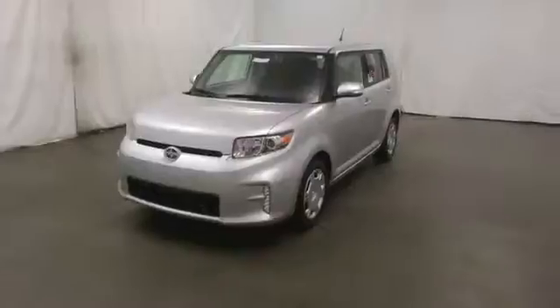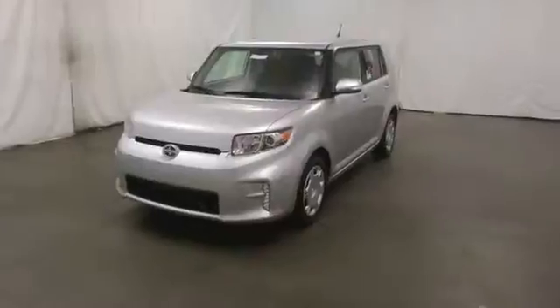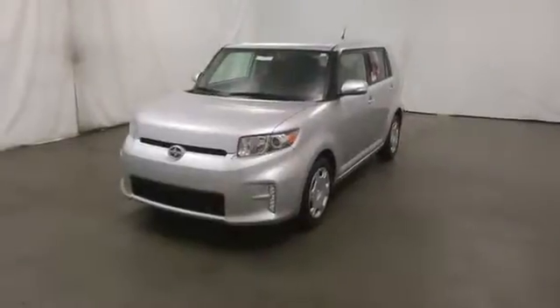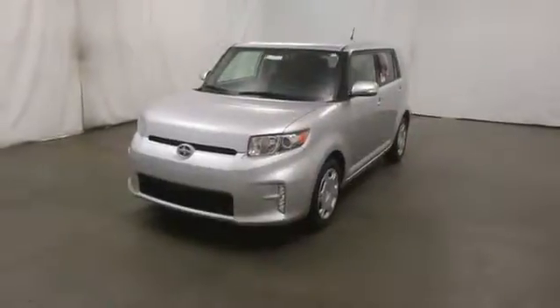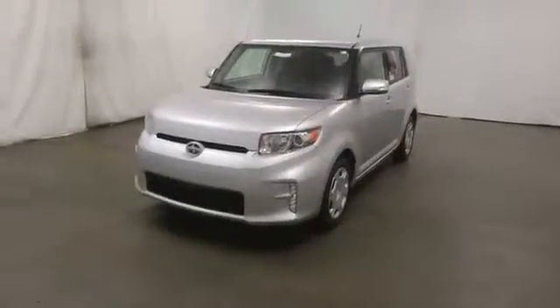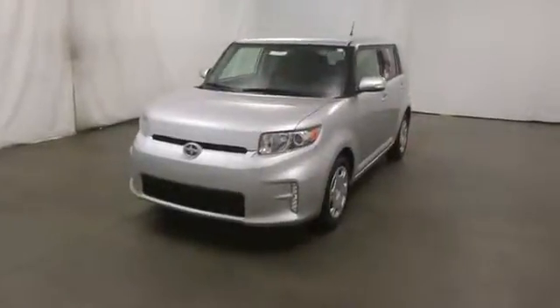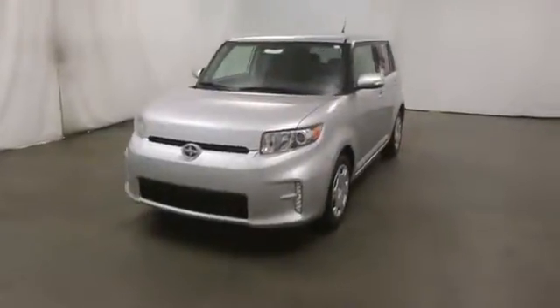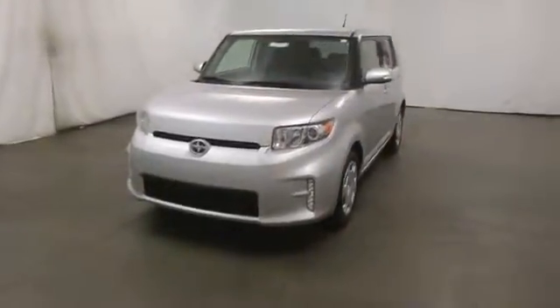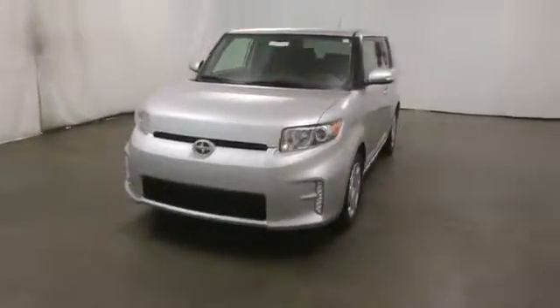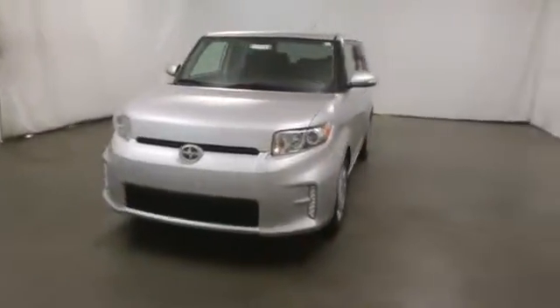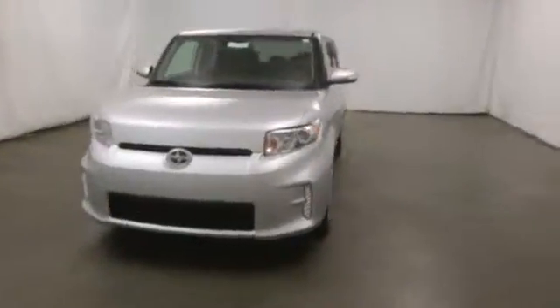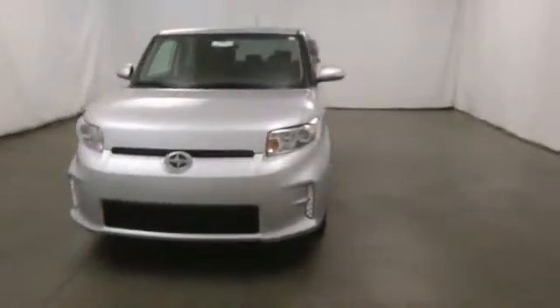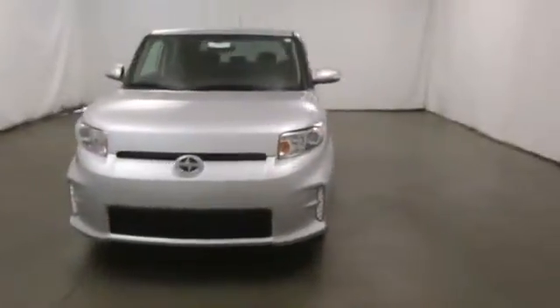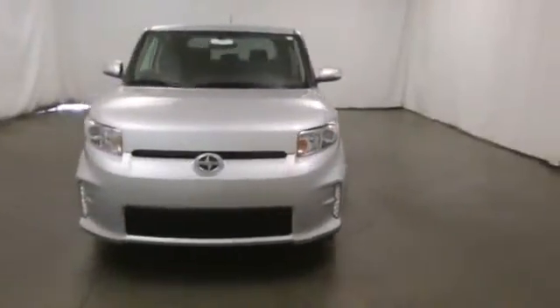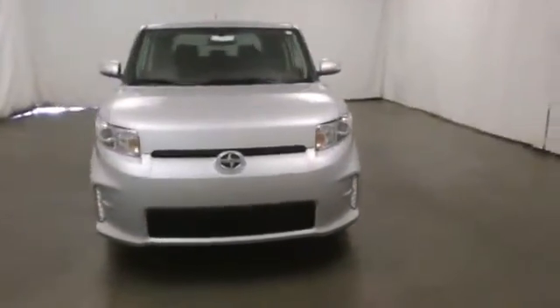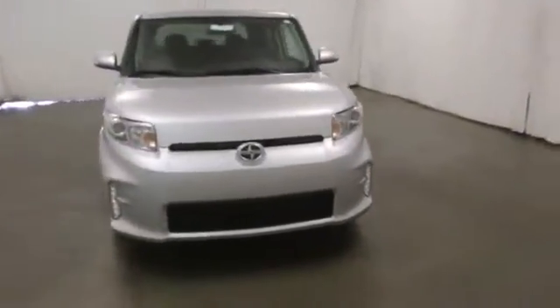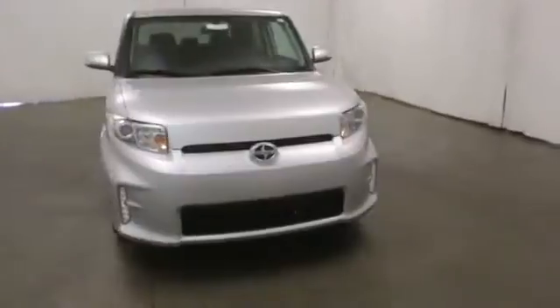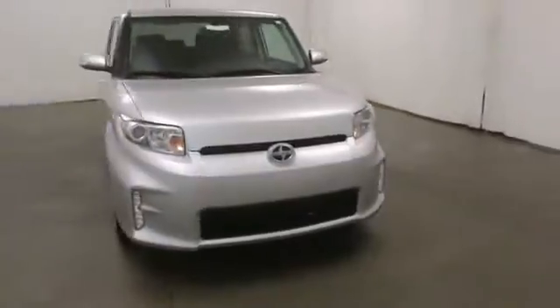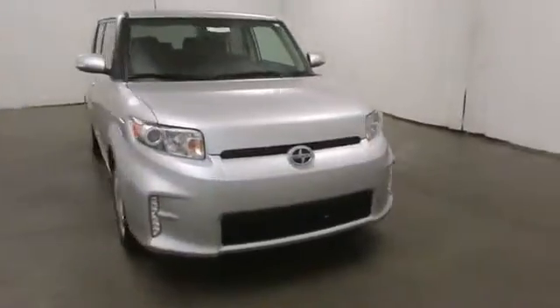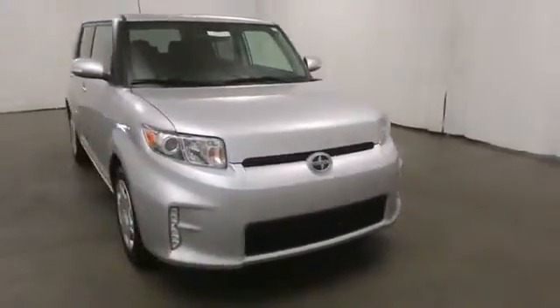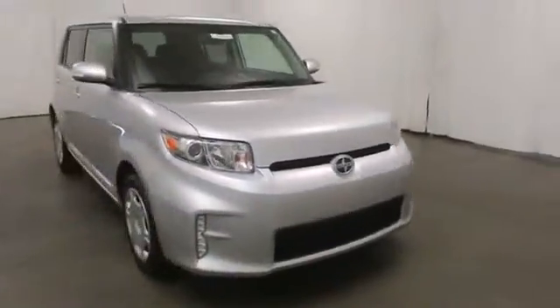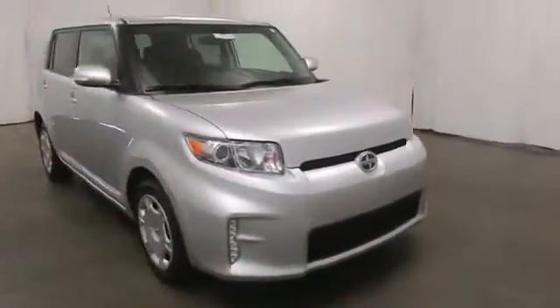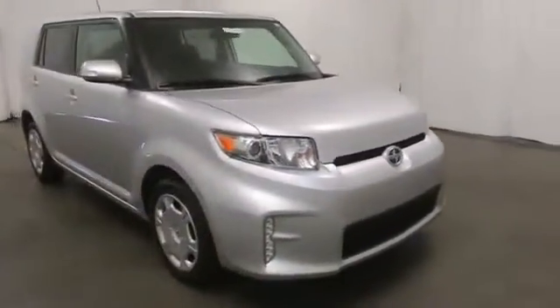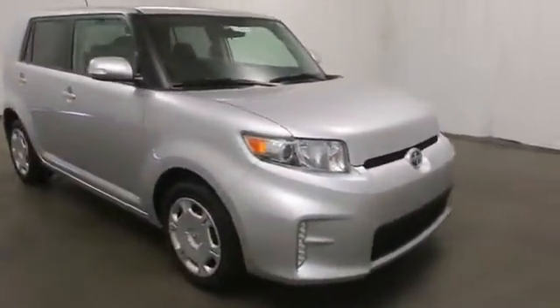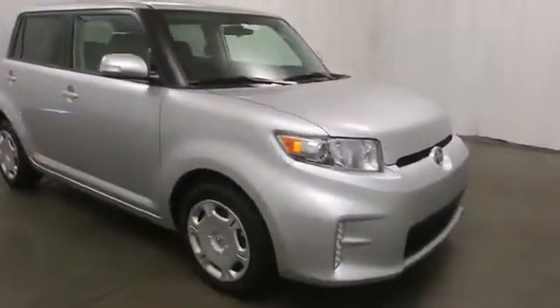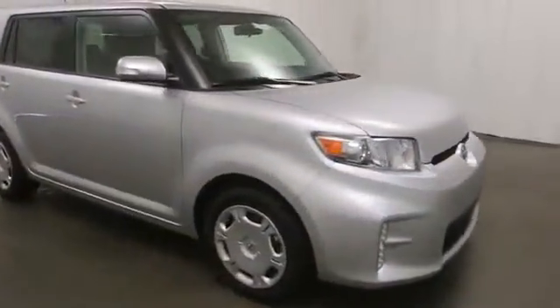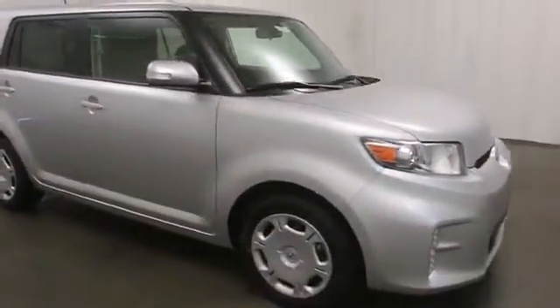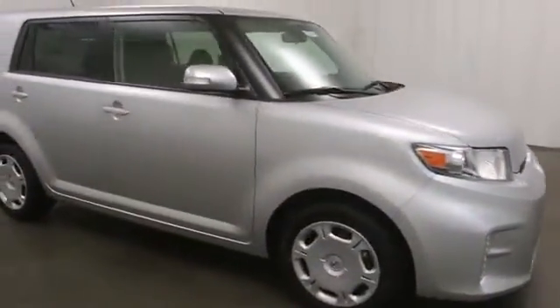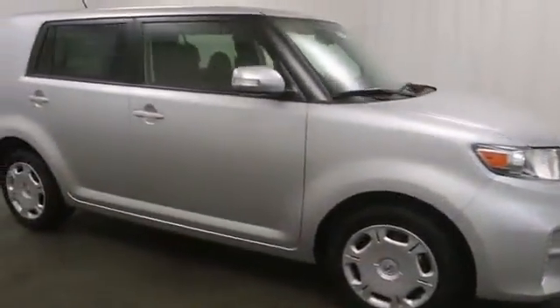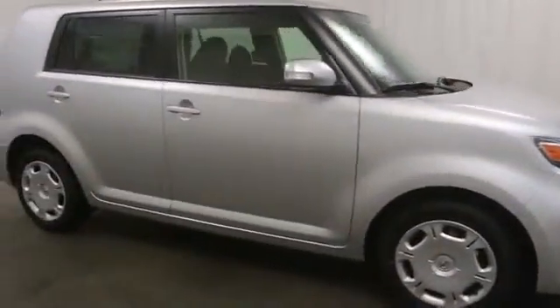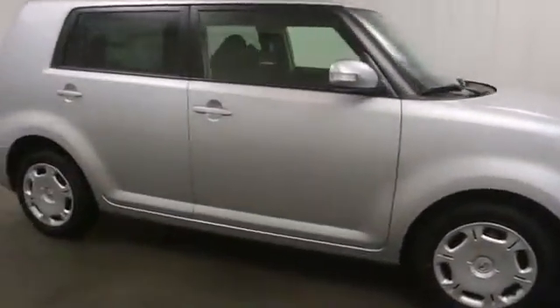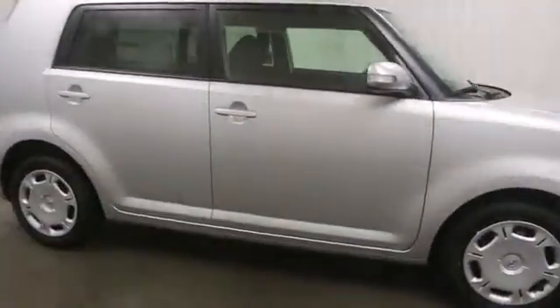The 2014 XB. The Scion XB, built under the Toyota nameplate, has almost single-handedly shaped the market for the boxy, city-driven vehicle.